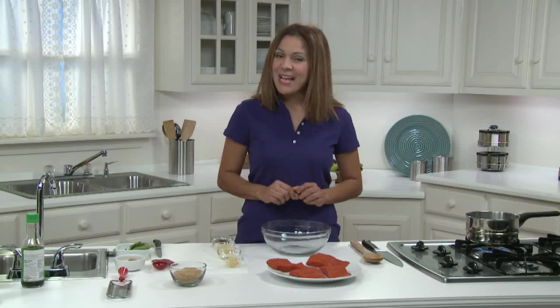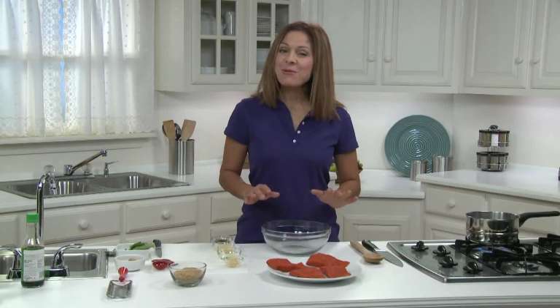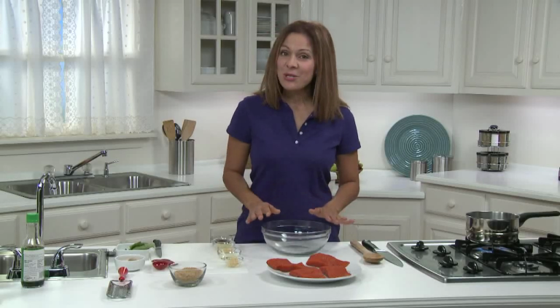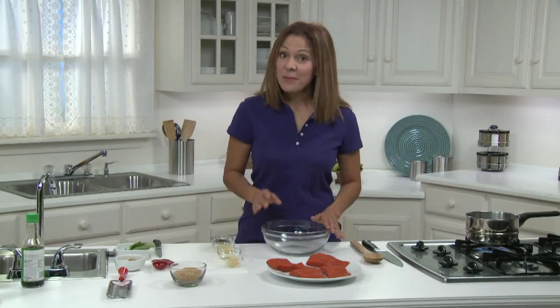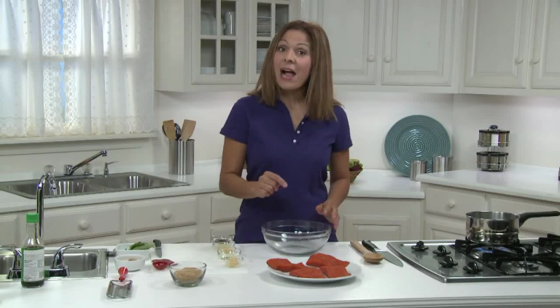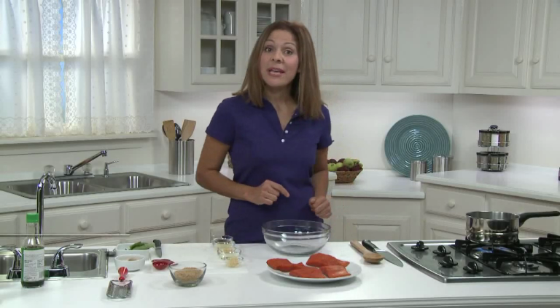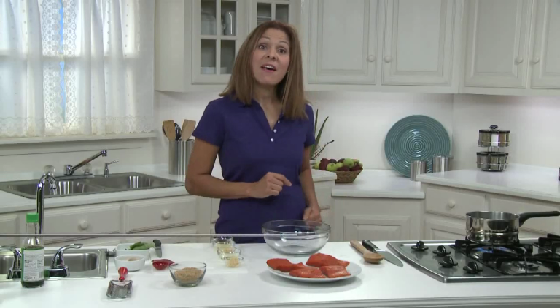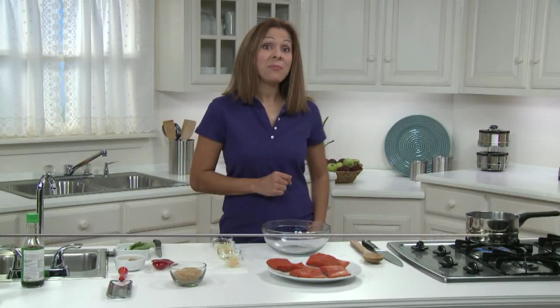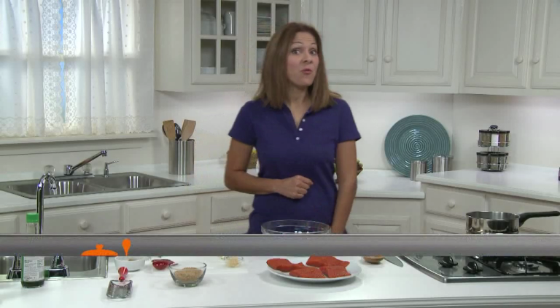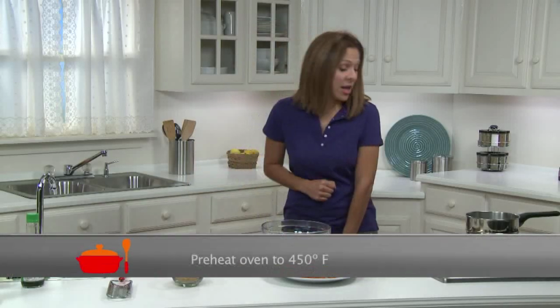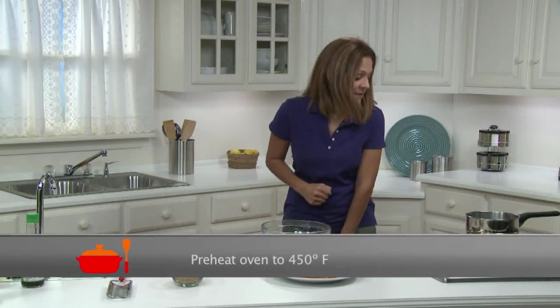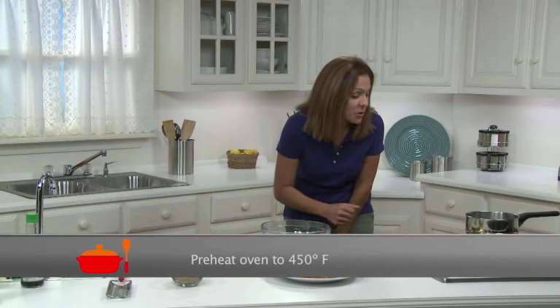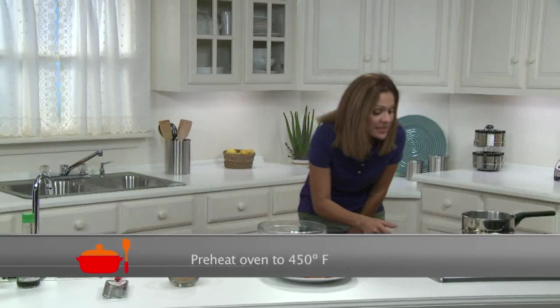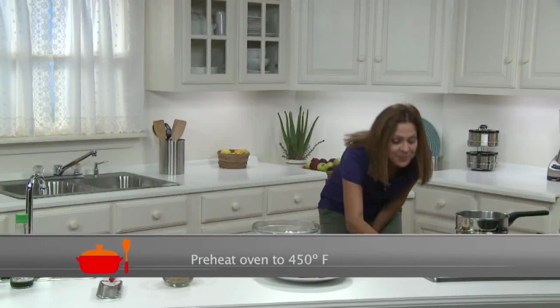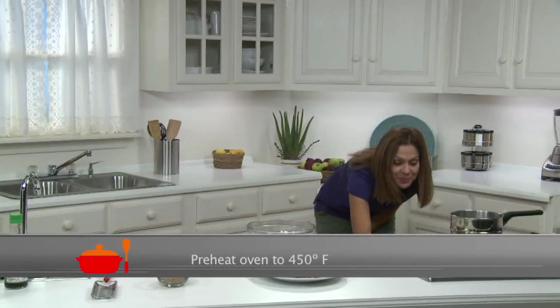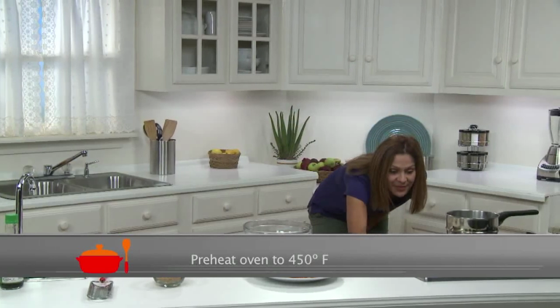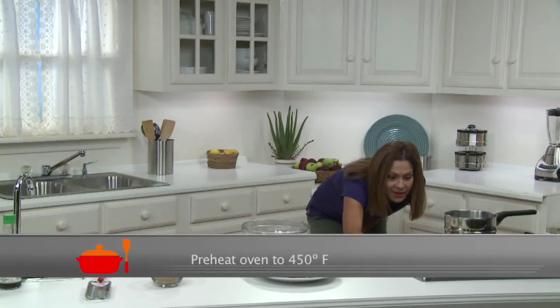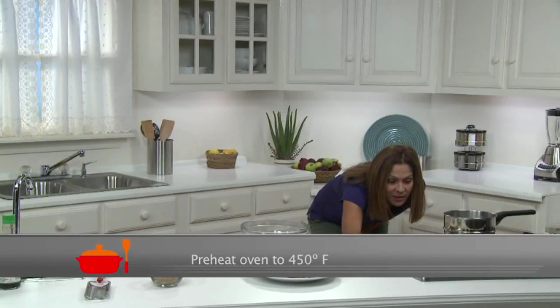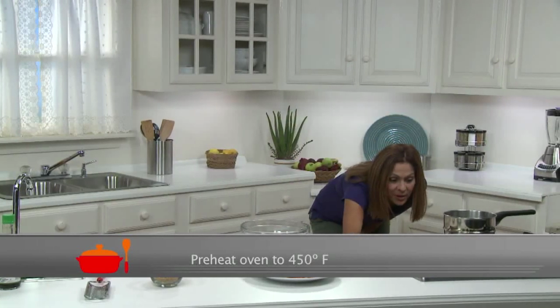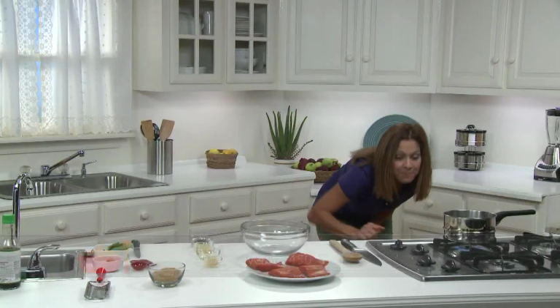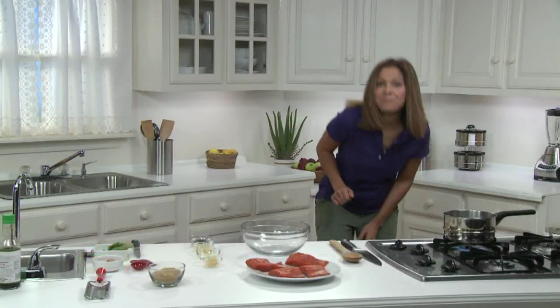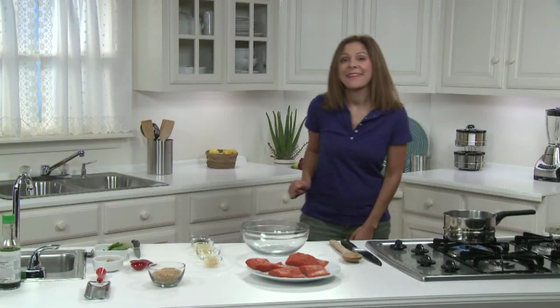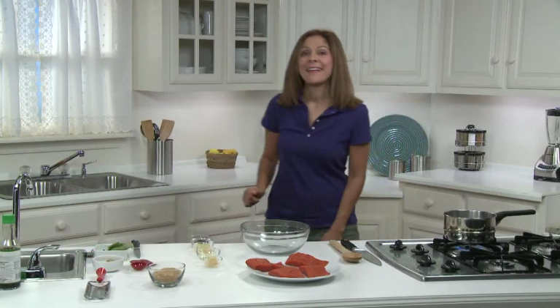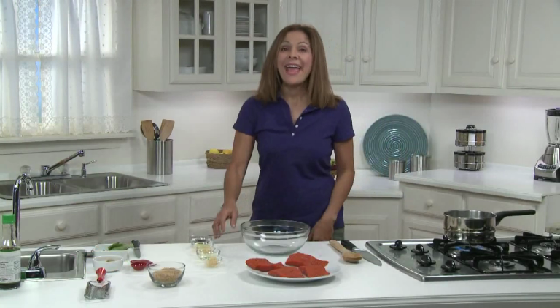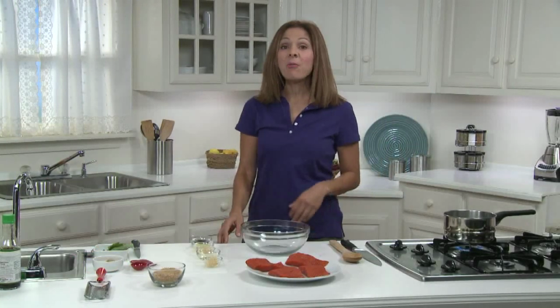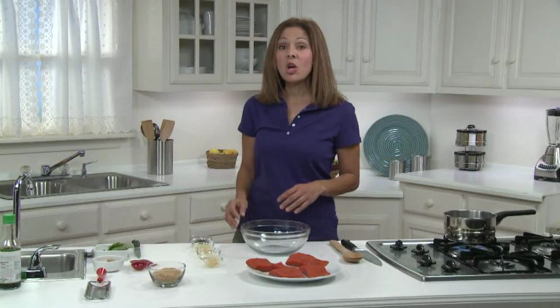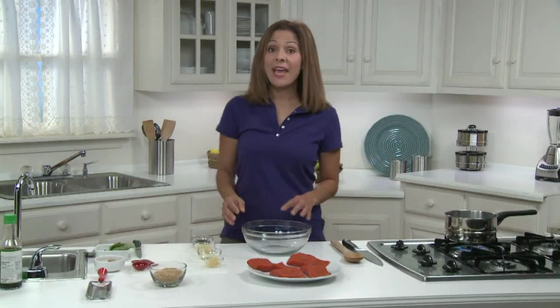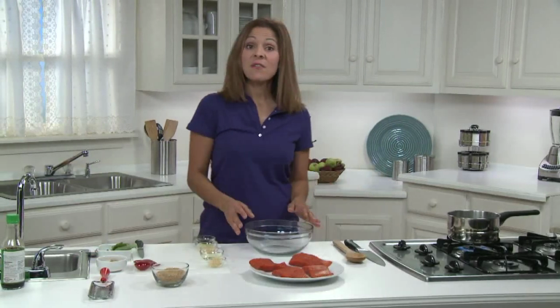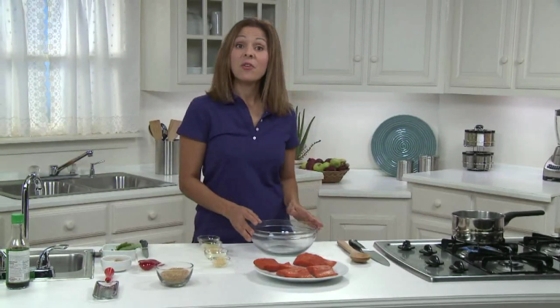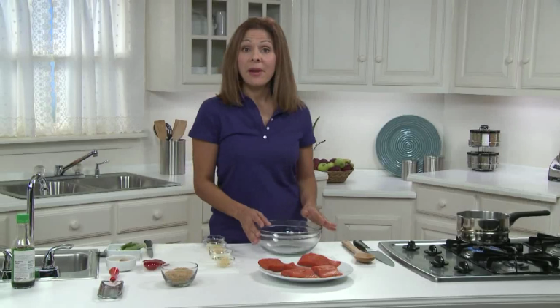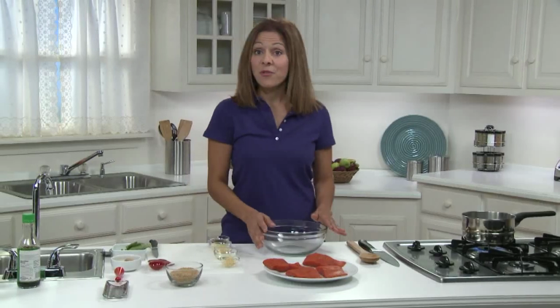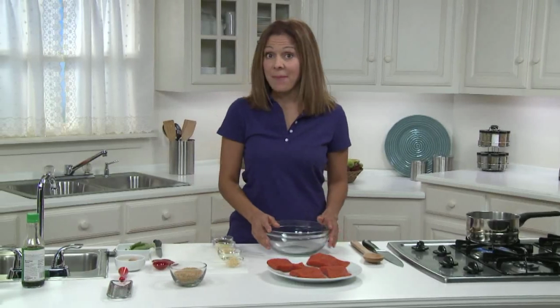So to start, I'll preheat the oven to 450 degrees. And I will start the Asian flavored marinade for the salmon.